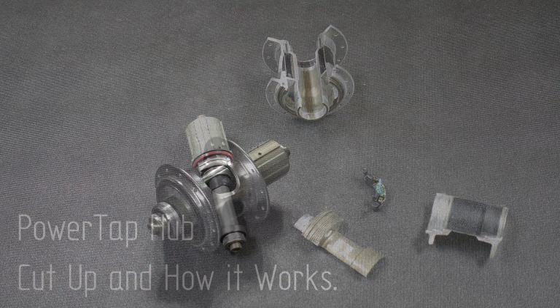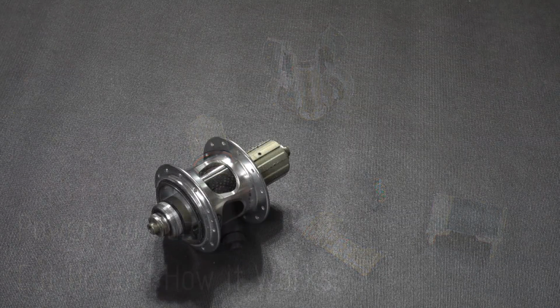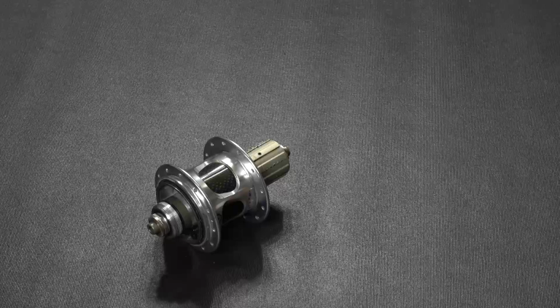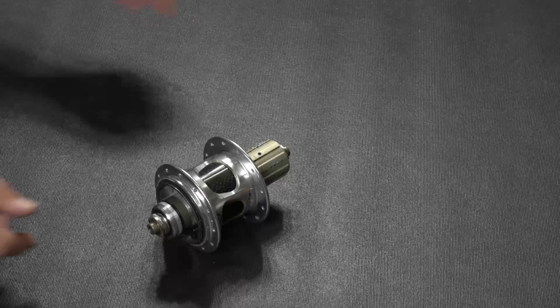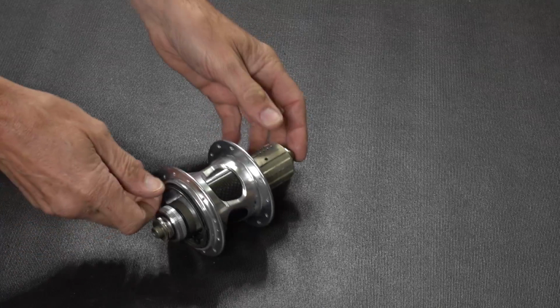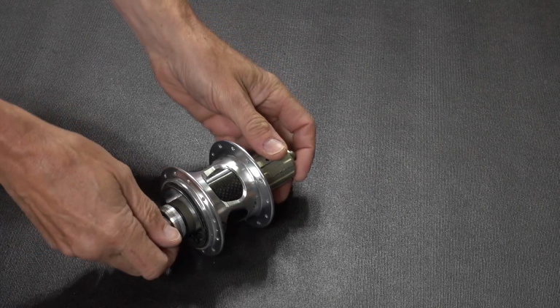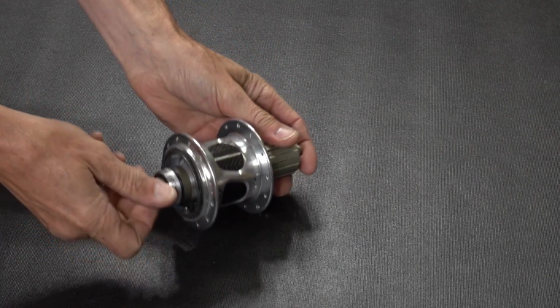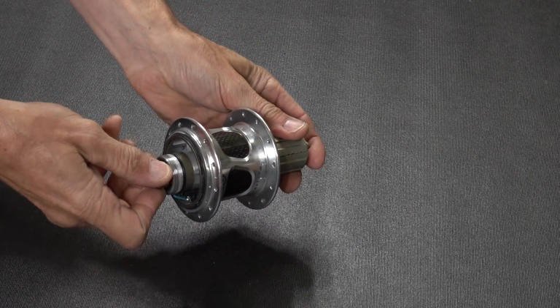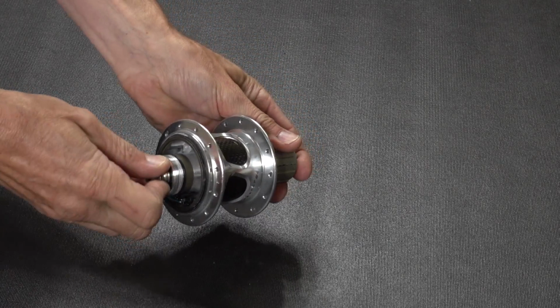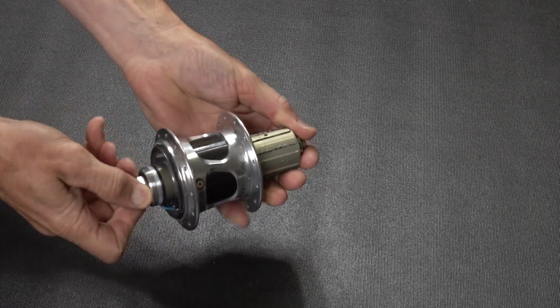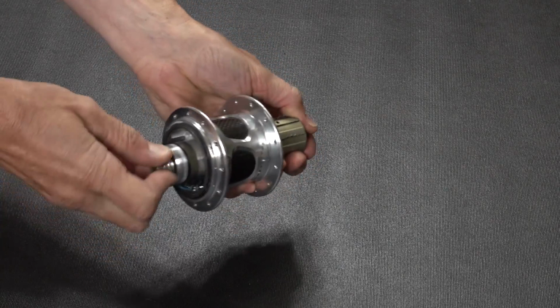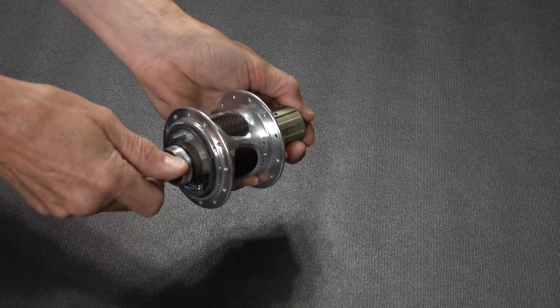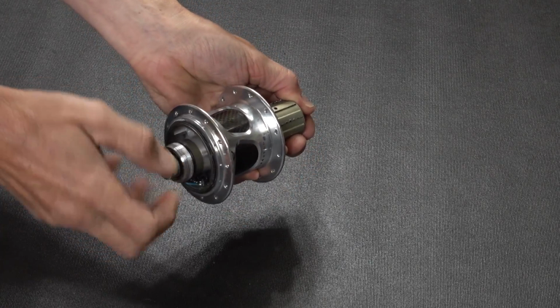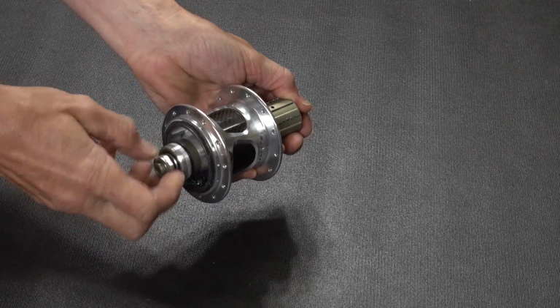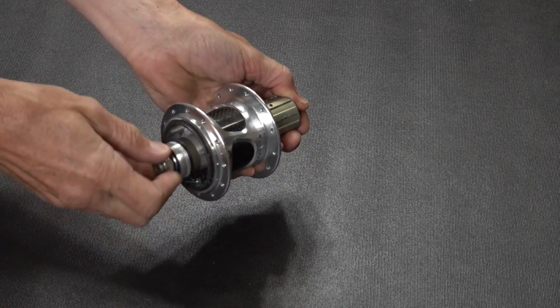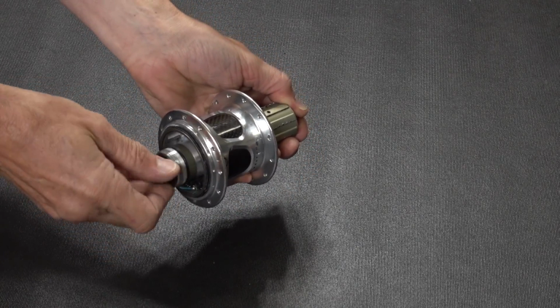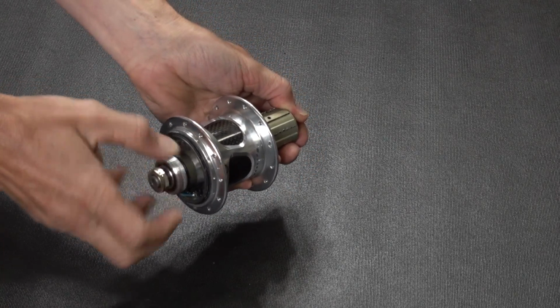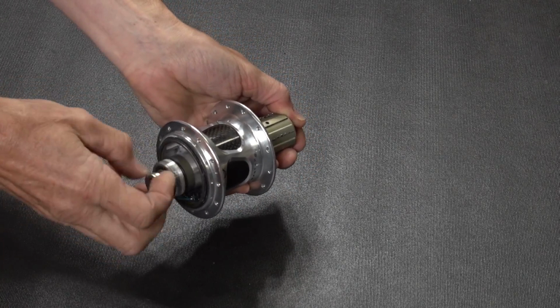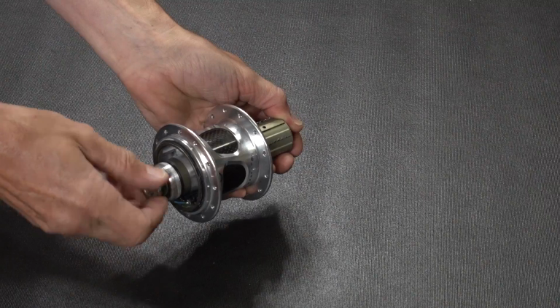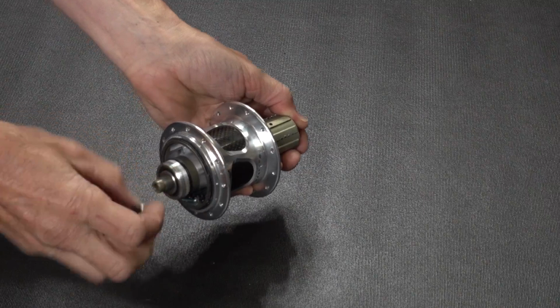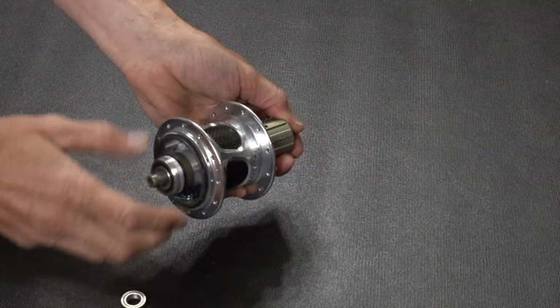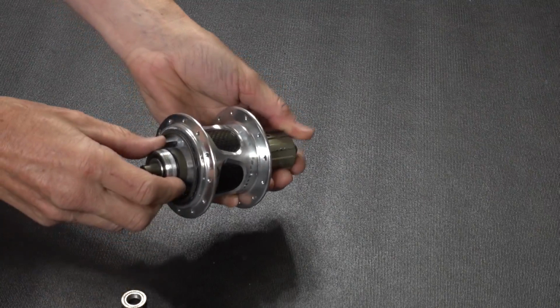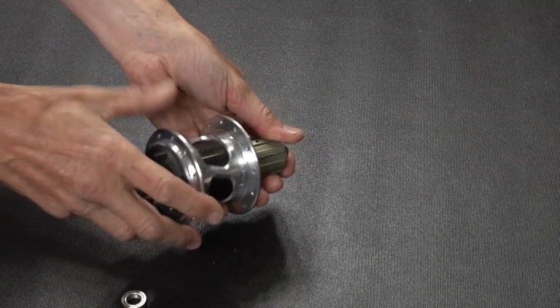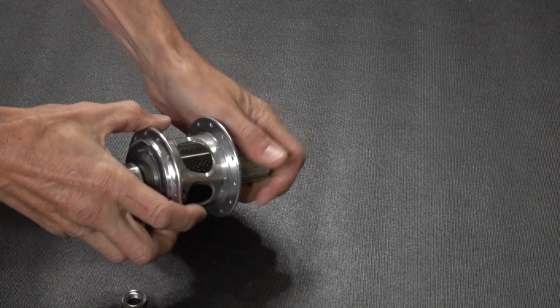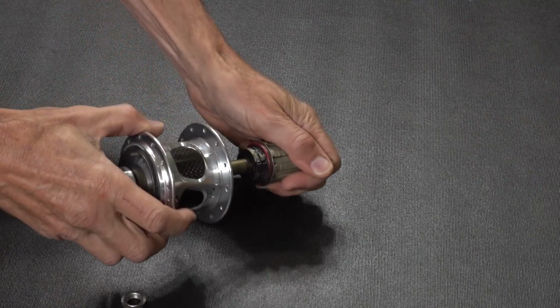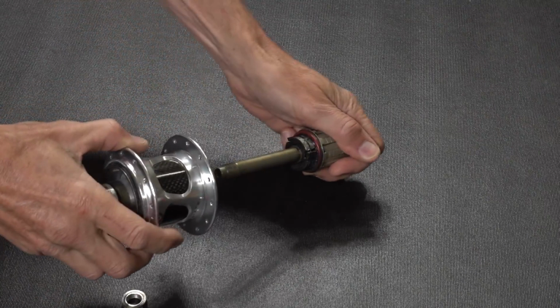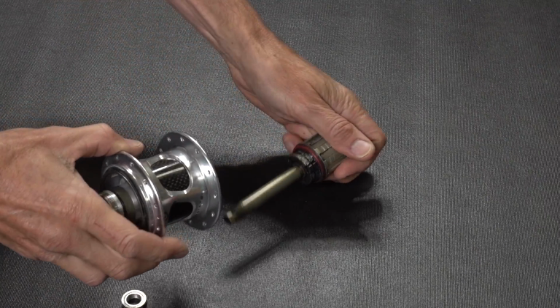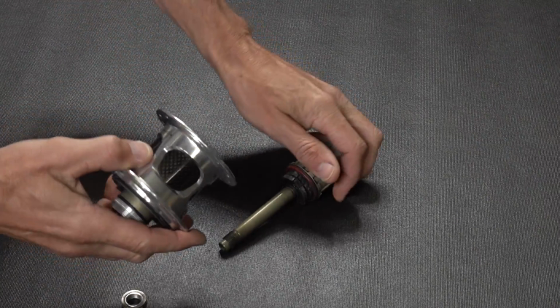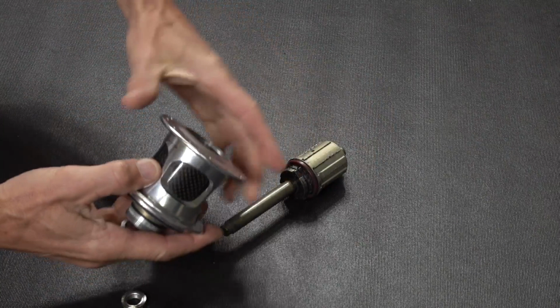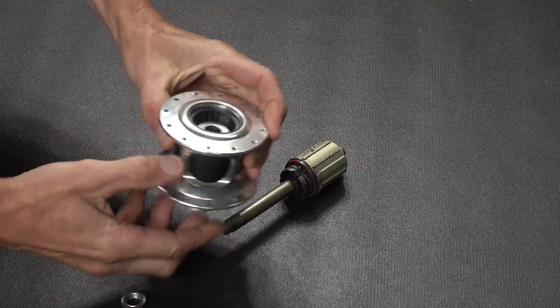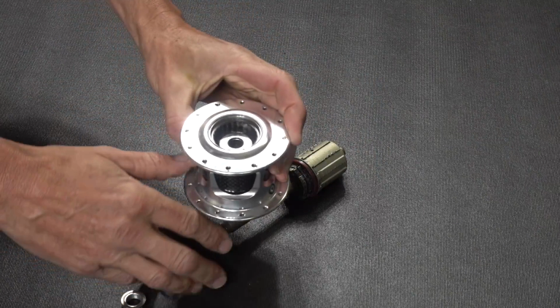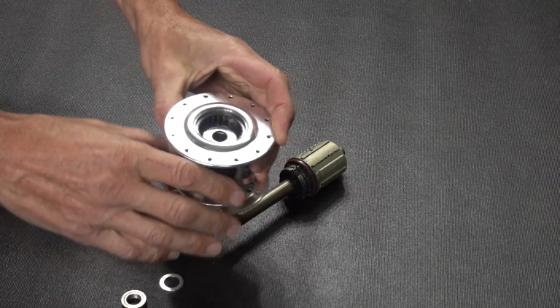Here we have a PowerTap hub — it's an older wired one that was given to us by Shane Miller. What we're going to do is pull it apart and see what's inside, so let's remove the axle.